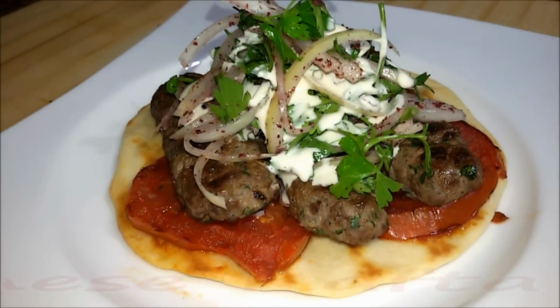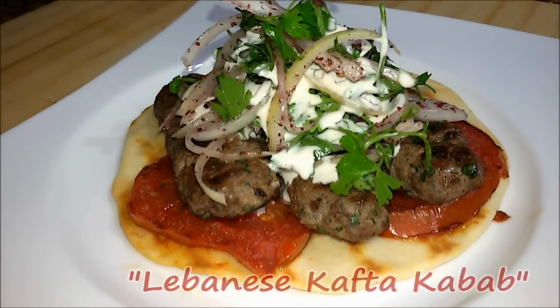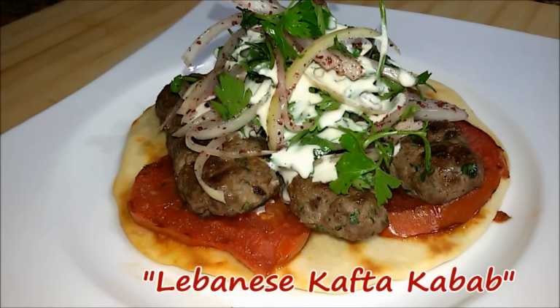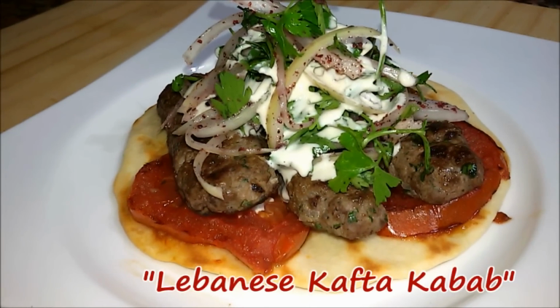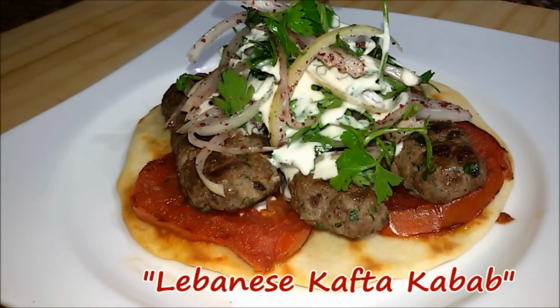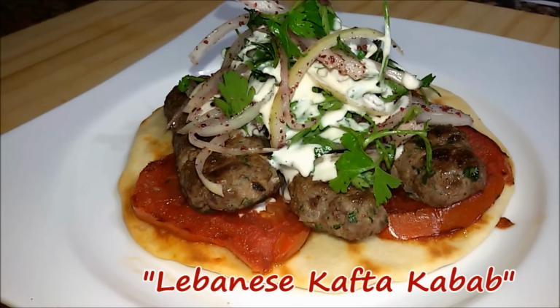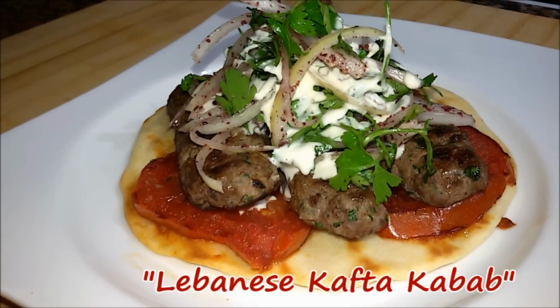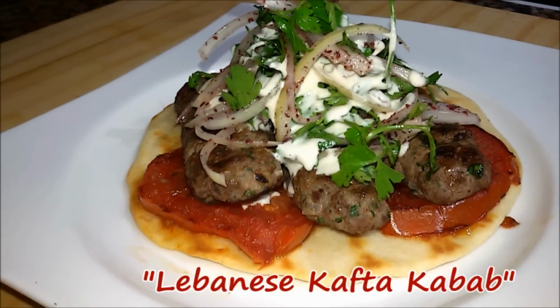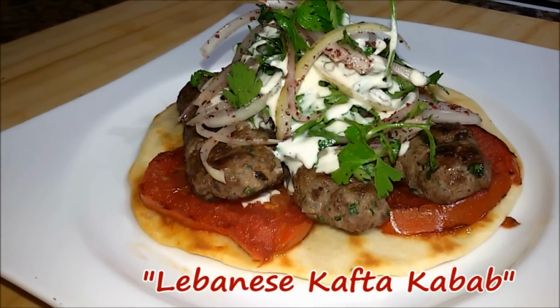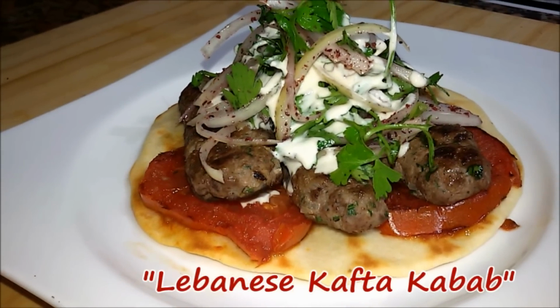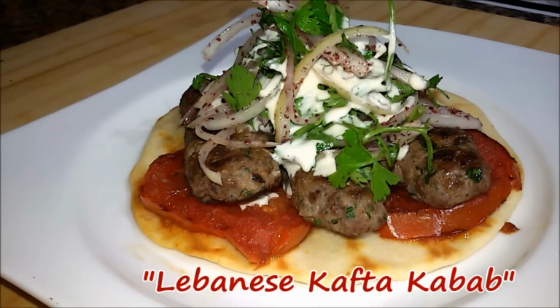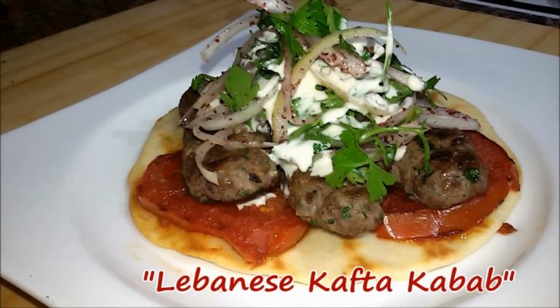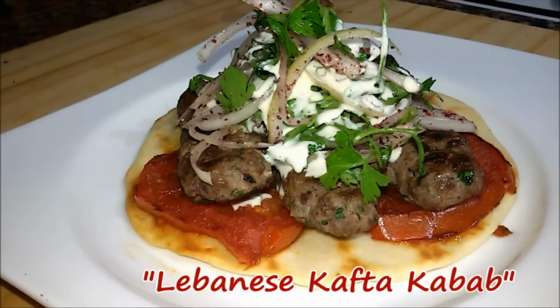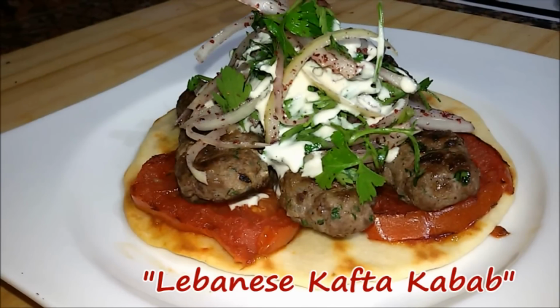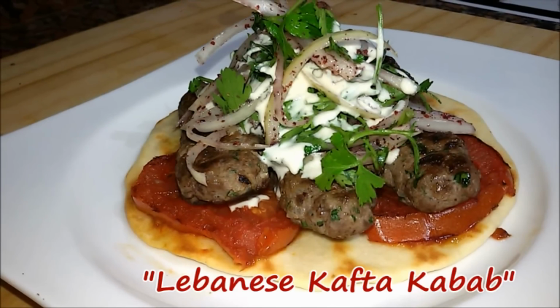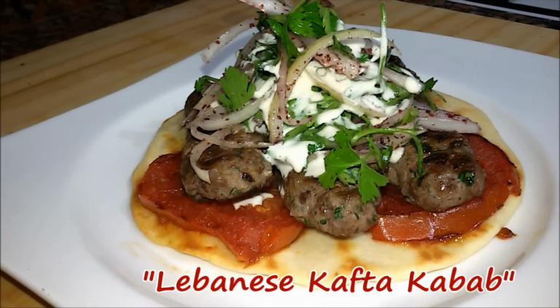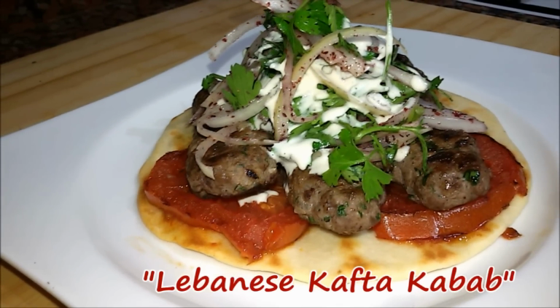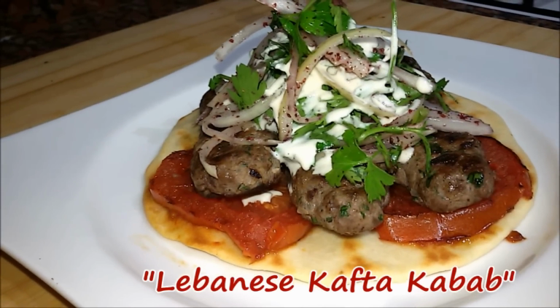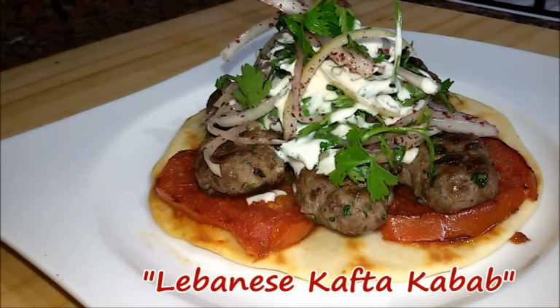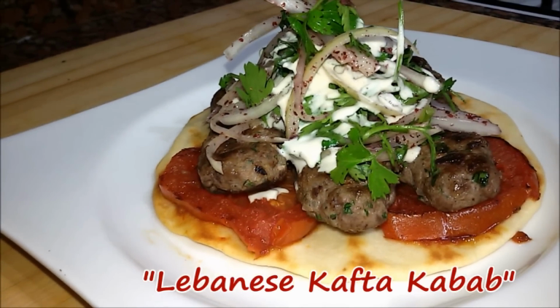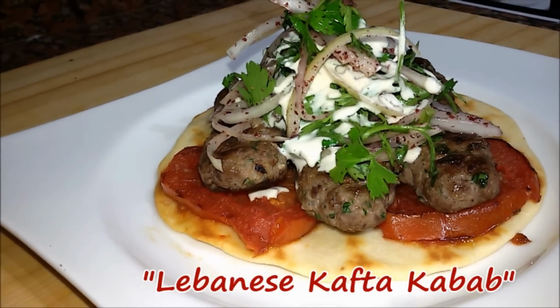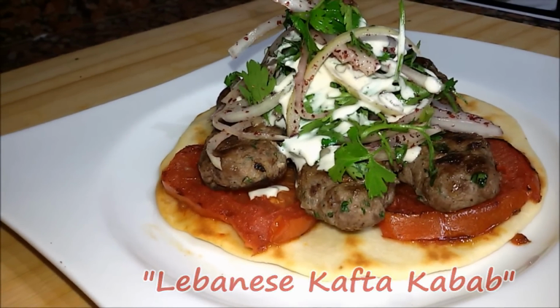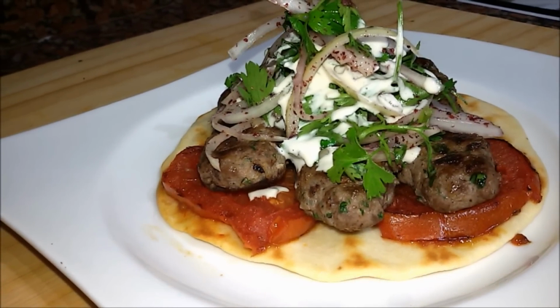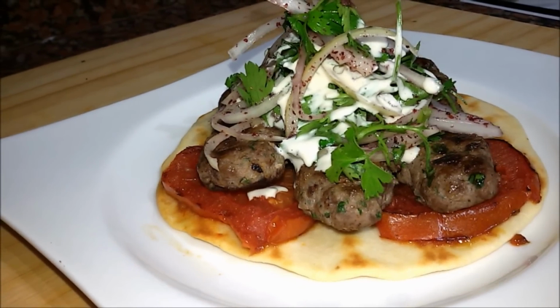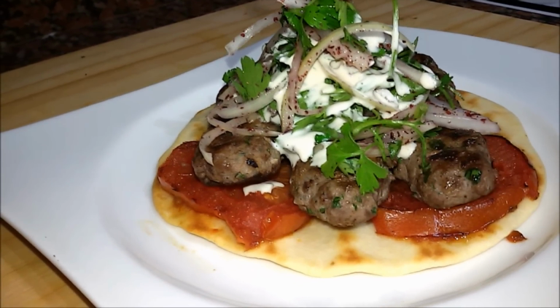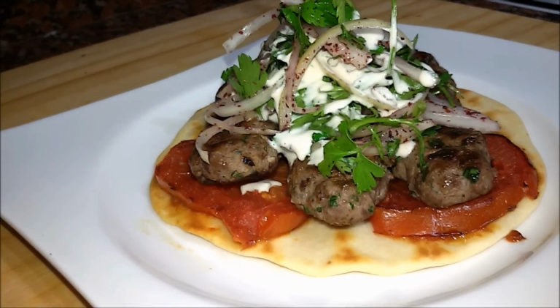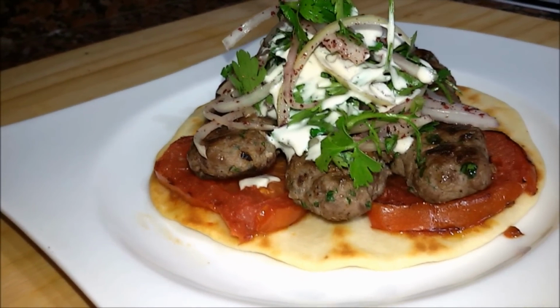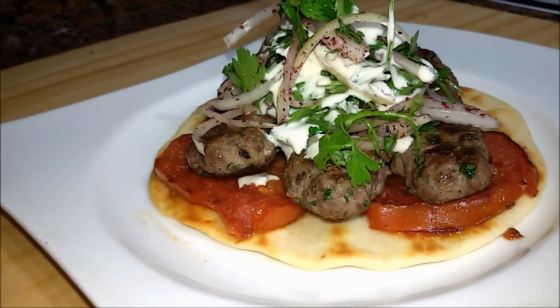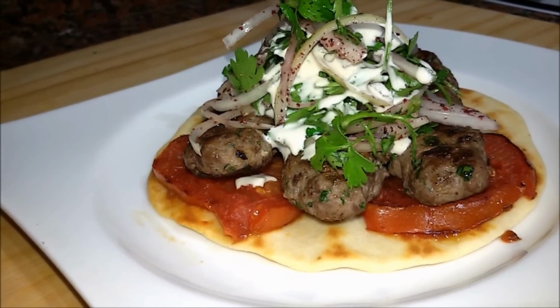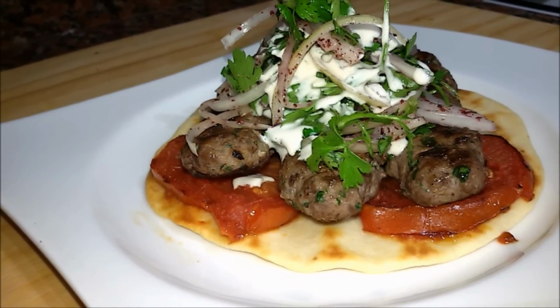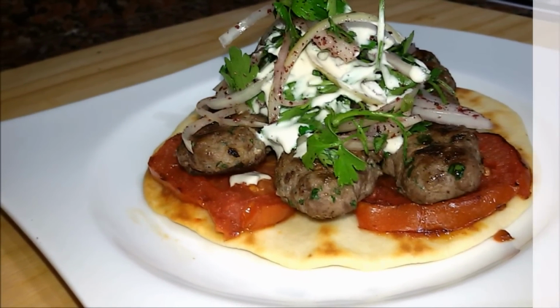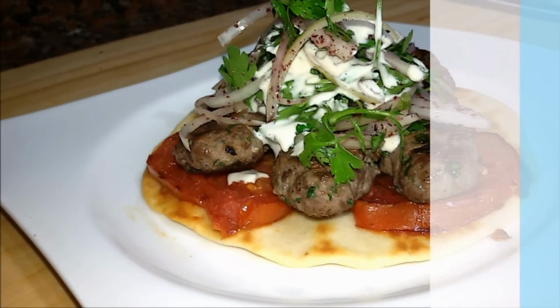Hello, welcome back to my channel. Today we are going to cook Lebanese kafta kebab. We are going to serve it with salad and tarator sauce. Let's see the ingredients.